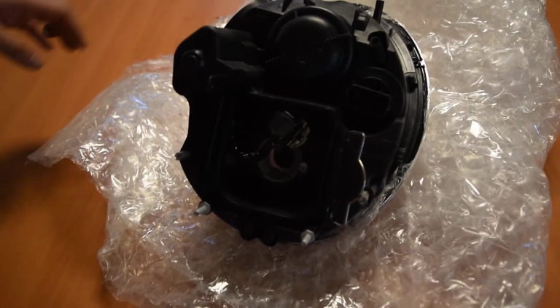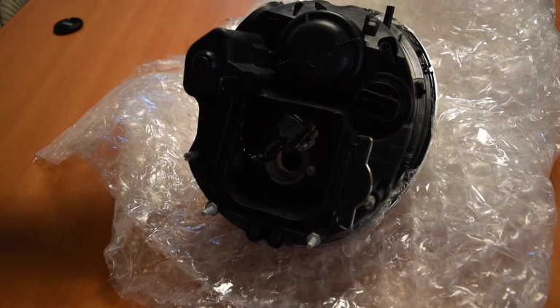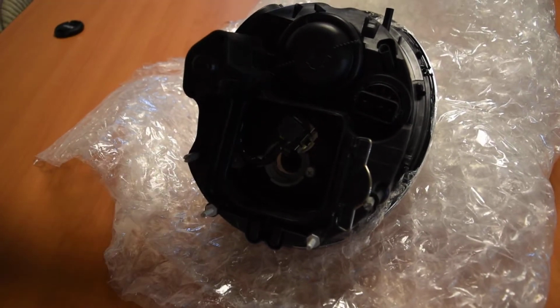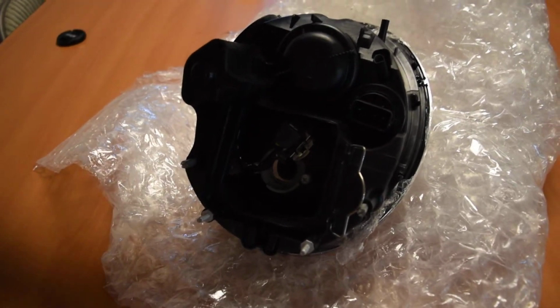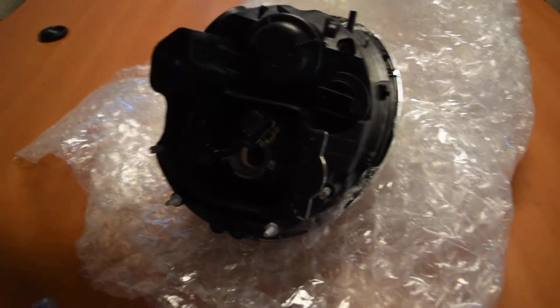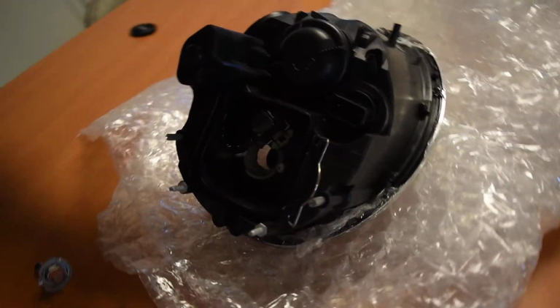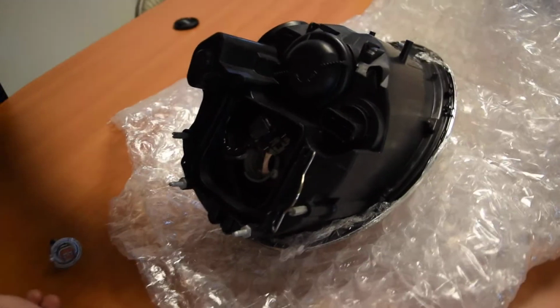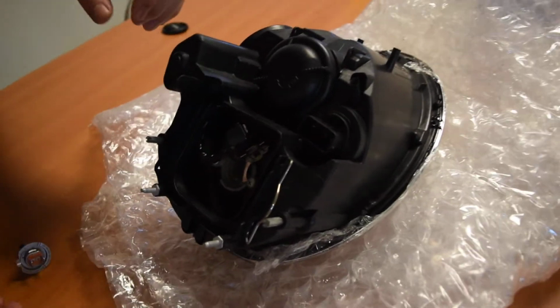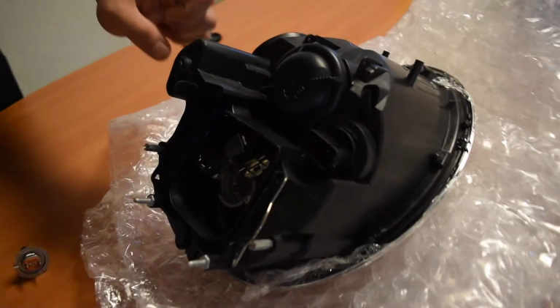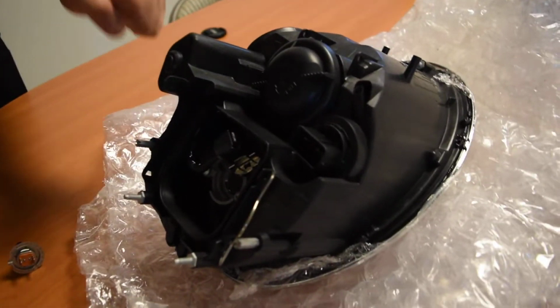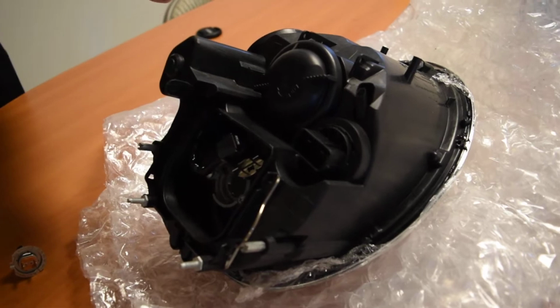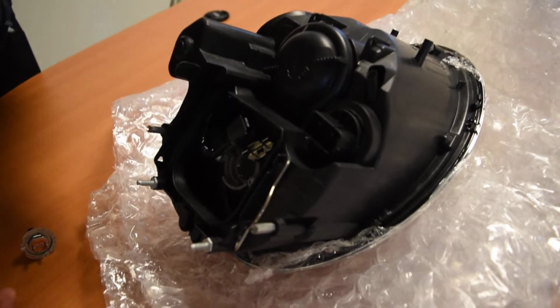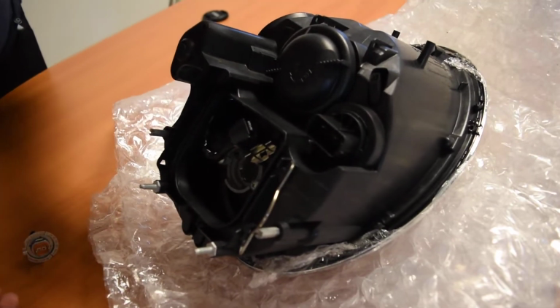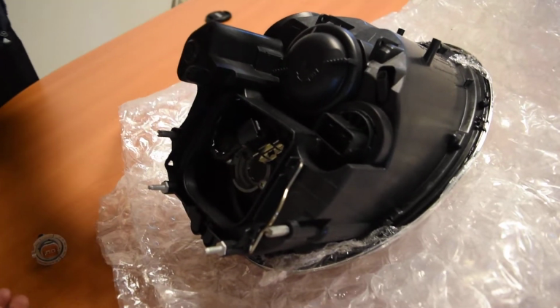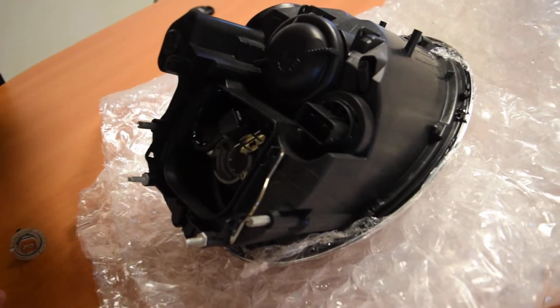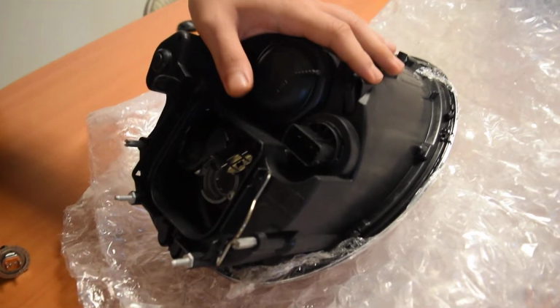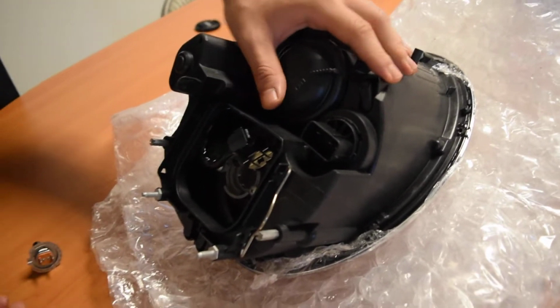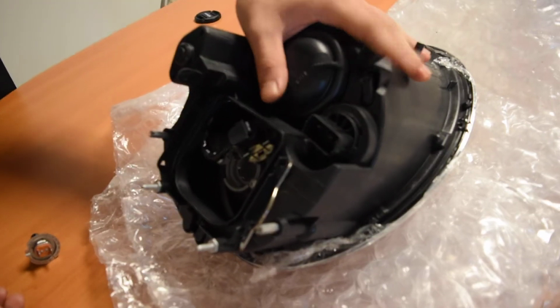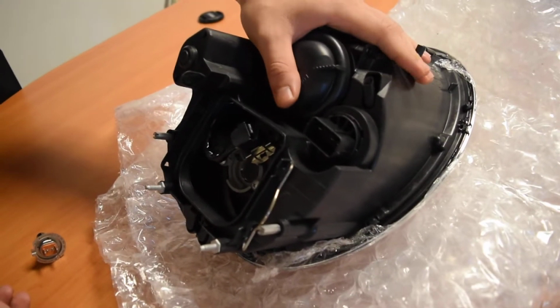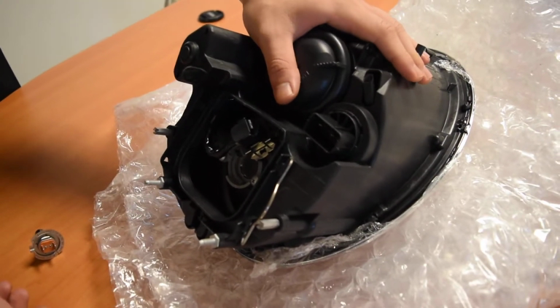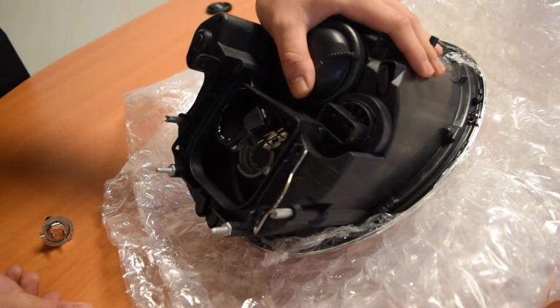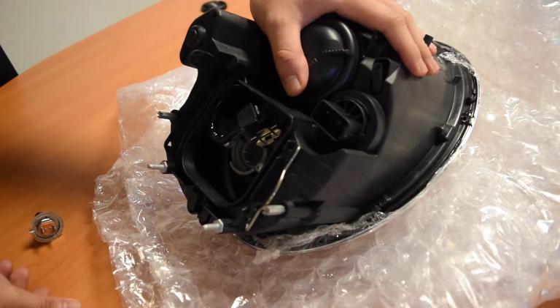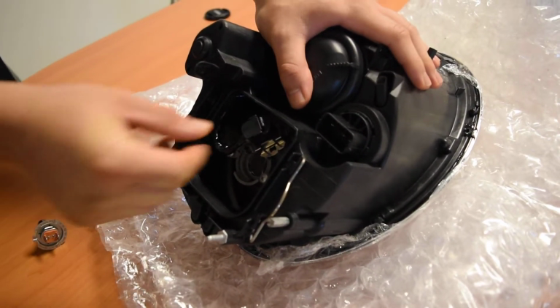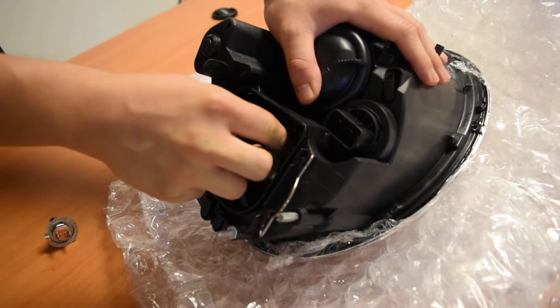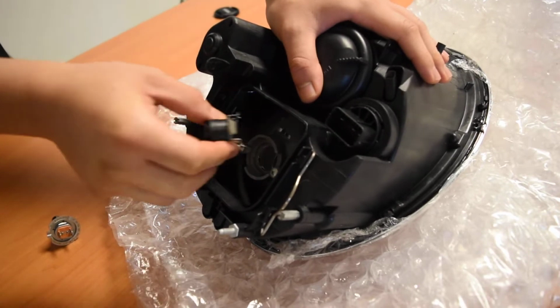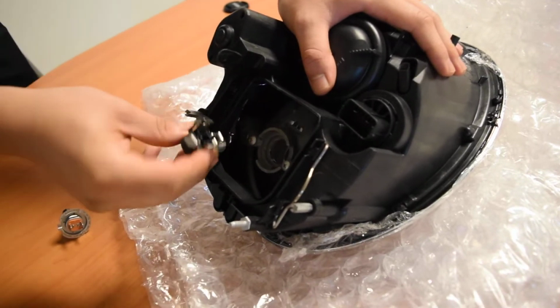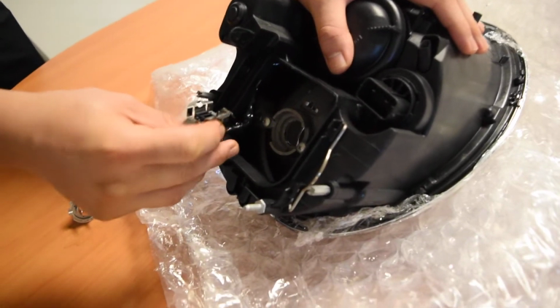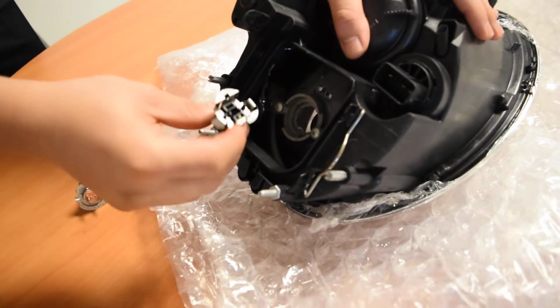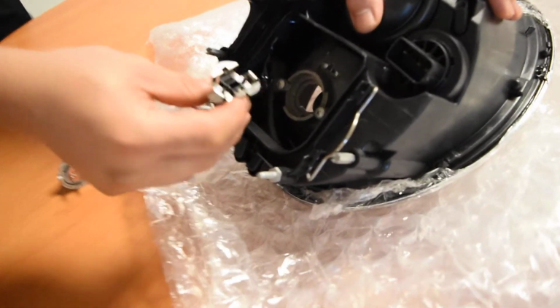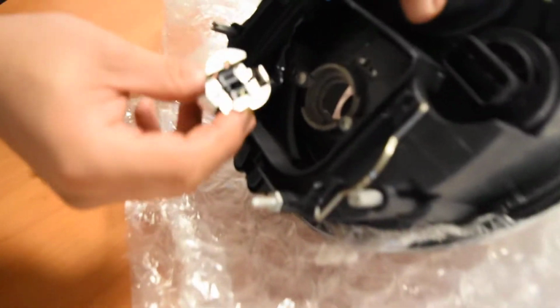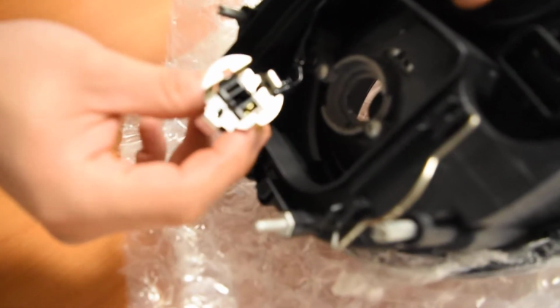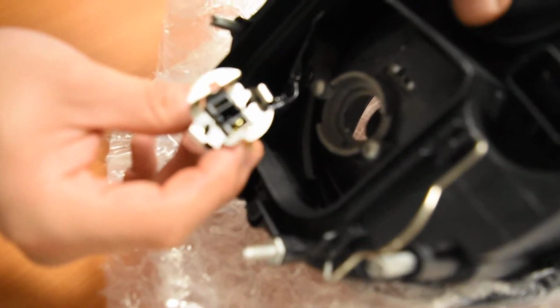Afternoon. This video is regarding the H7 metal retainer ring. Although this is using the Mini Cooper headlights, this actually applies to different Depo lights as well, because sometimes Depo does include this metal retainer ring.